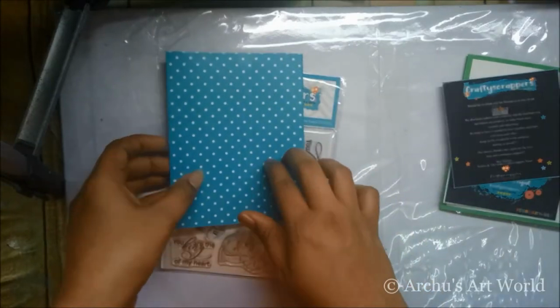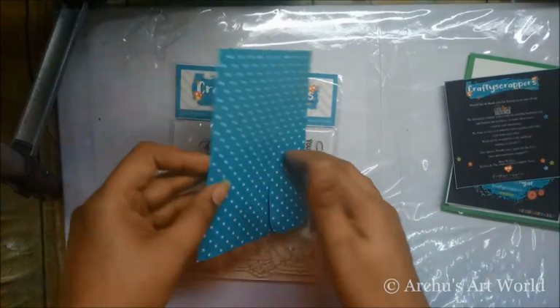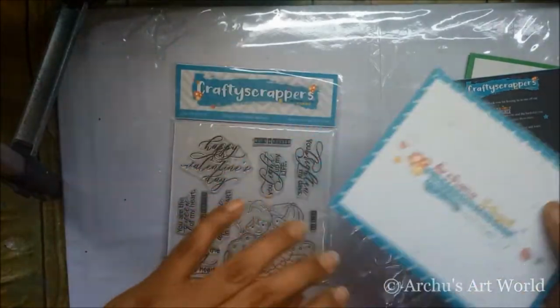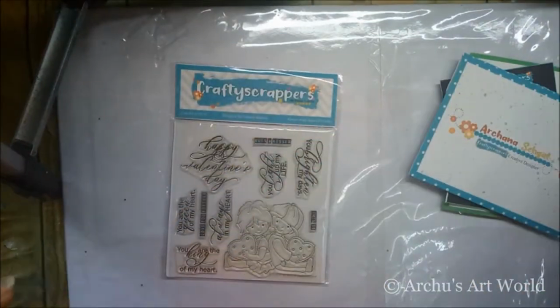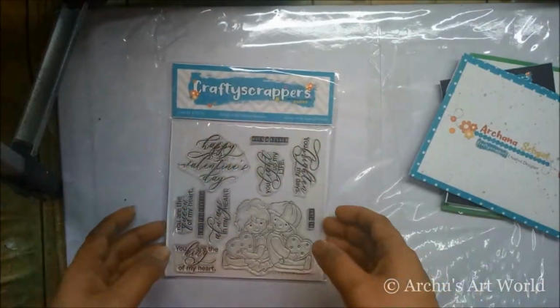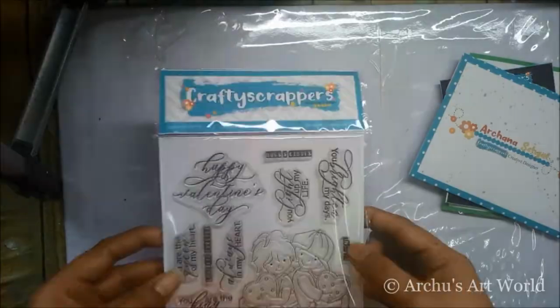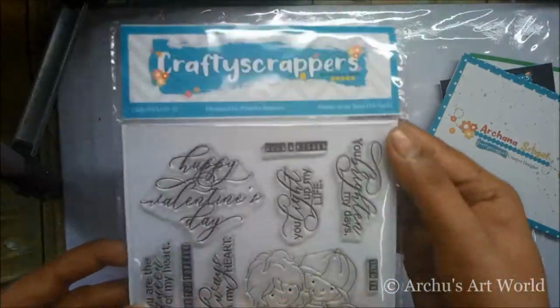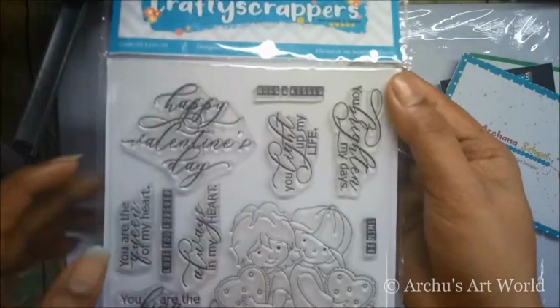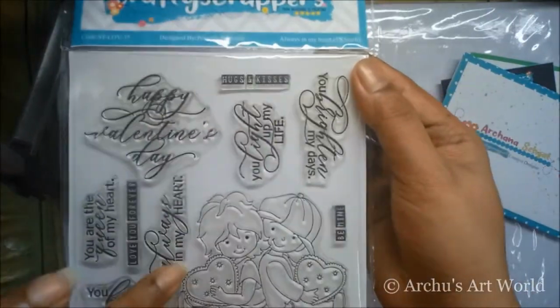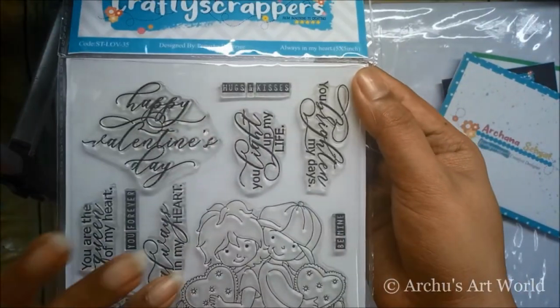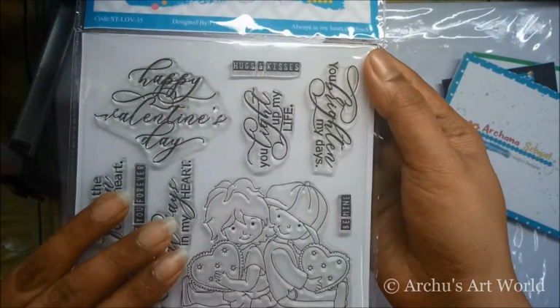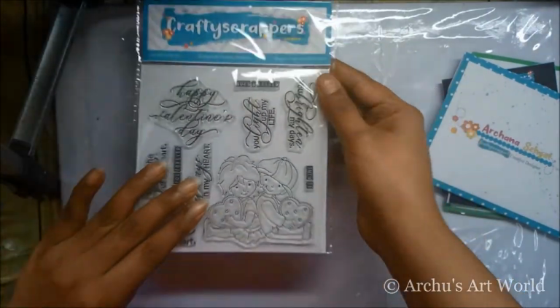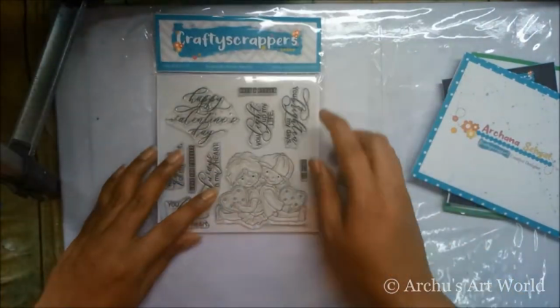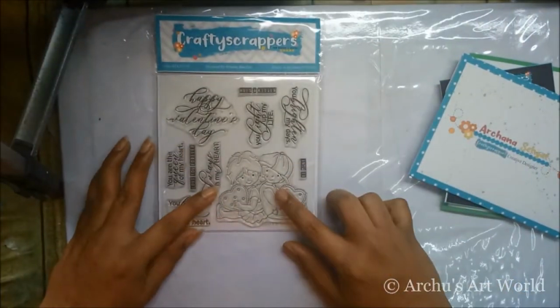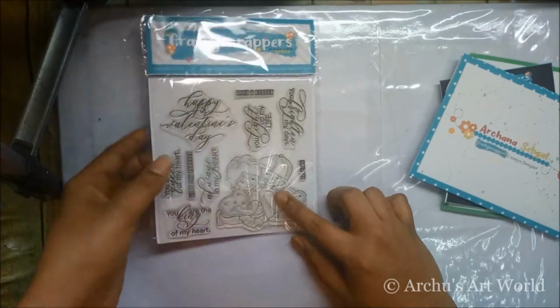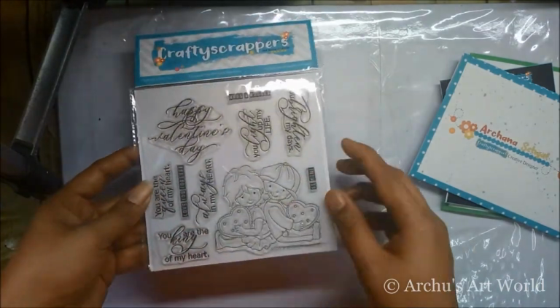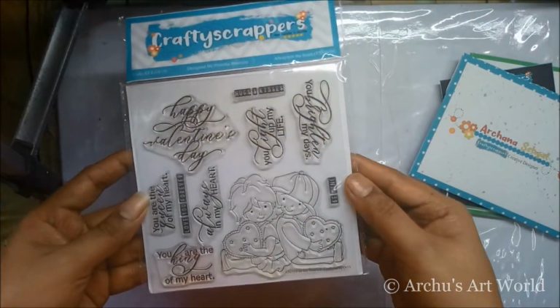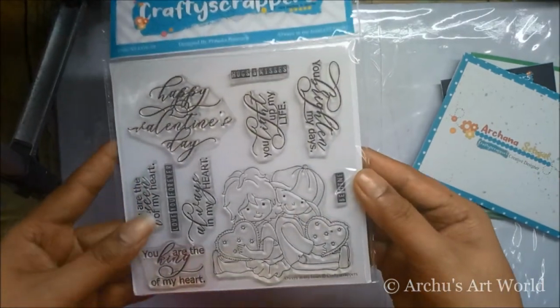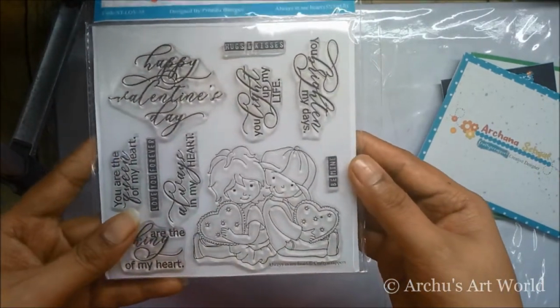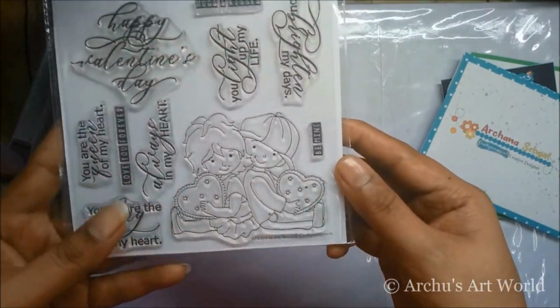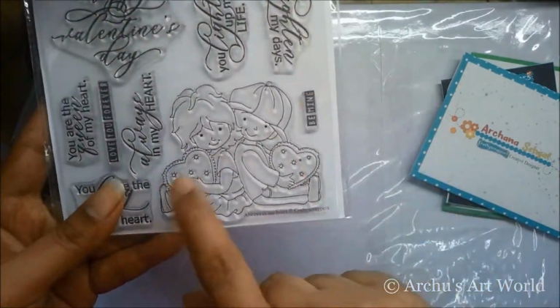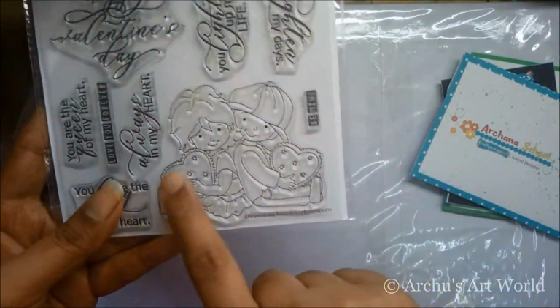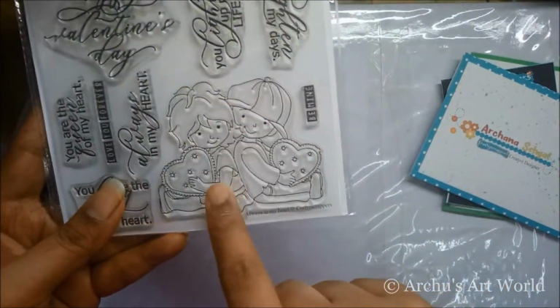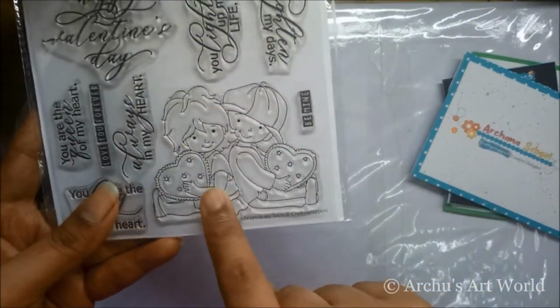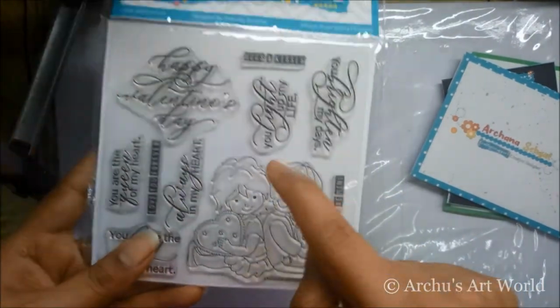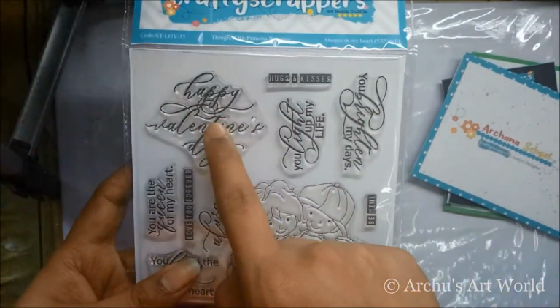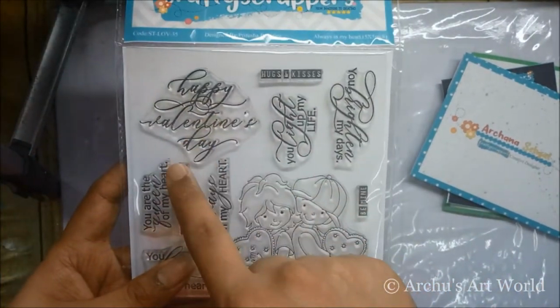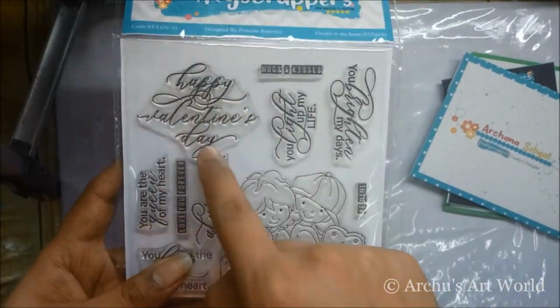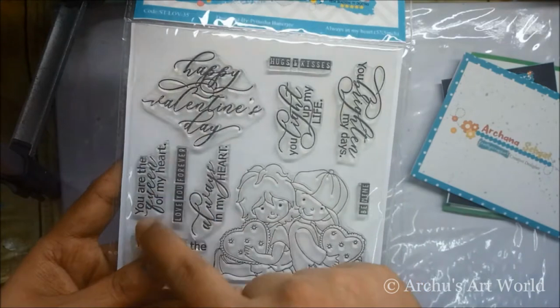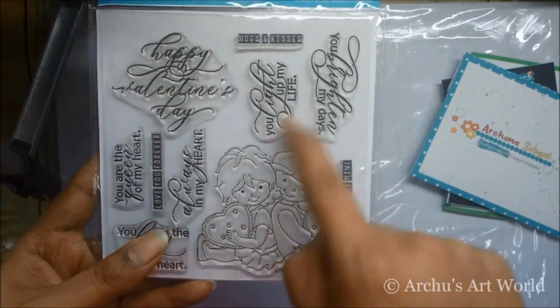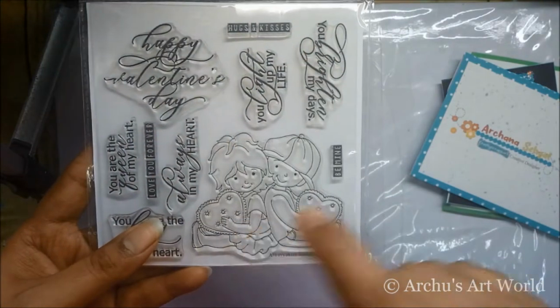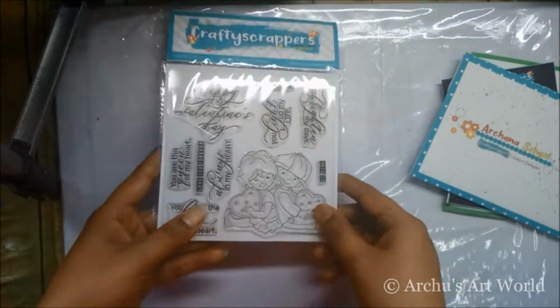Next they sent me this beautiful stamp set based on a Valentine theme. You can see here it has a cute little couple and some lovely sentiments.